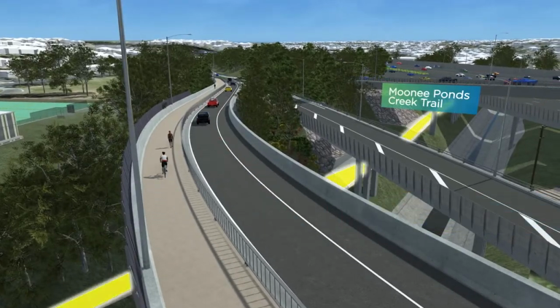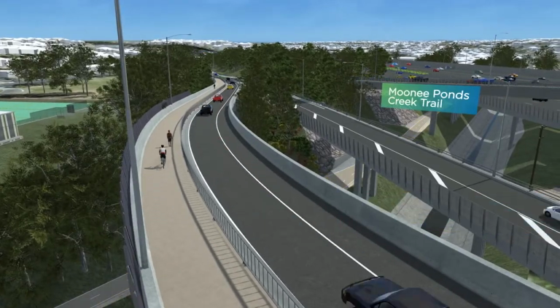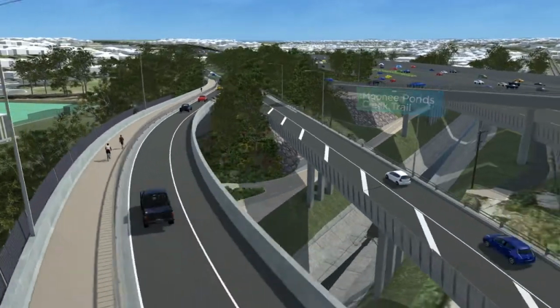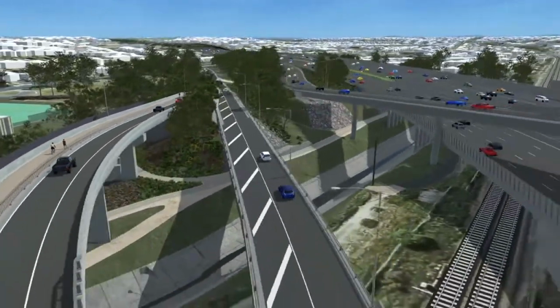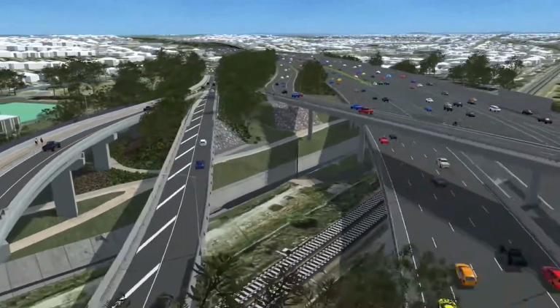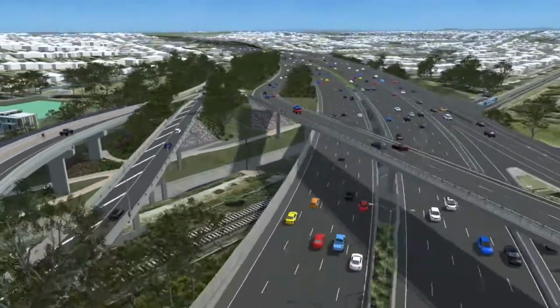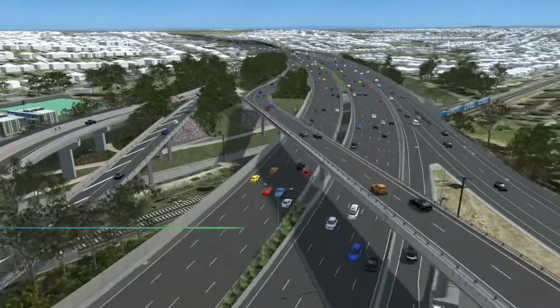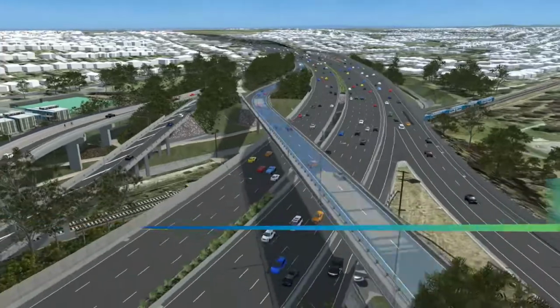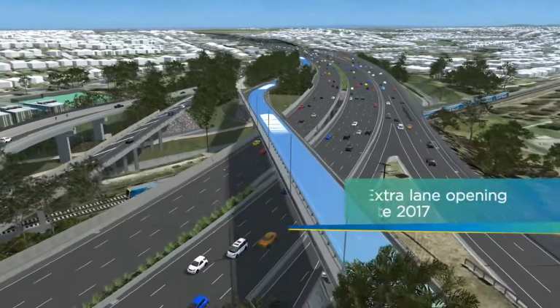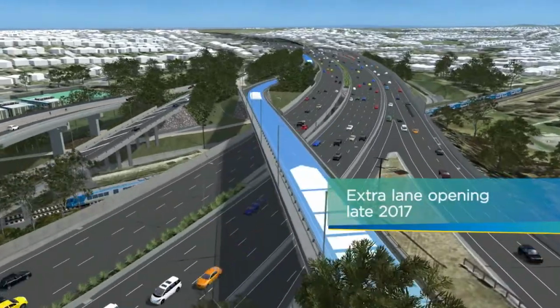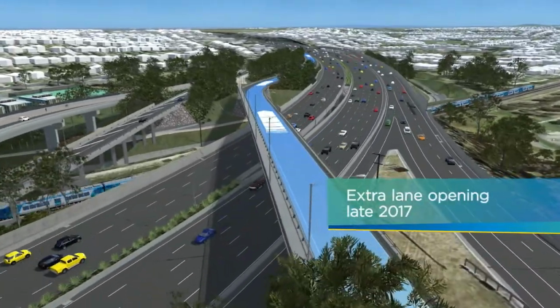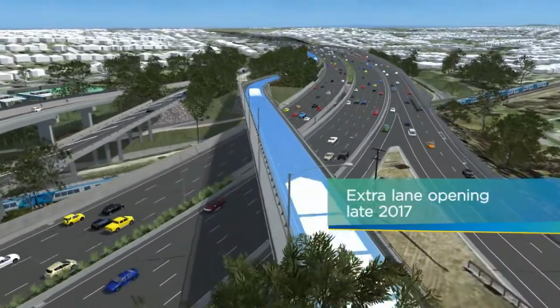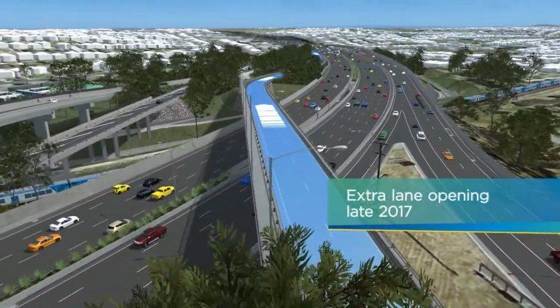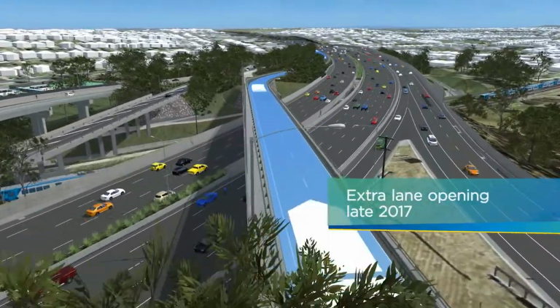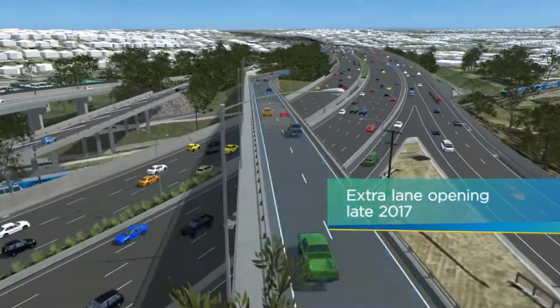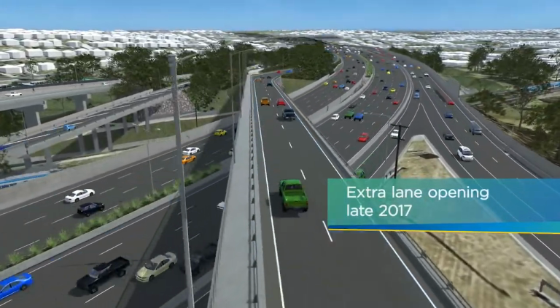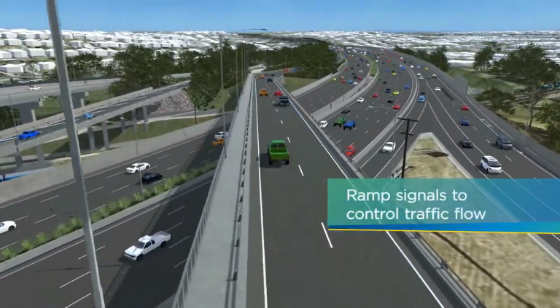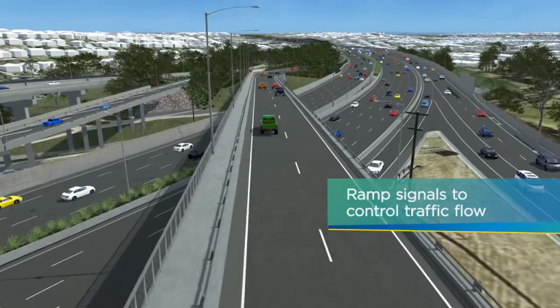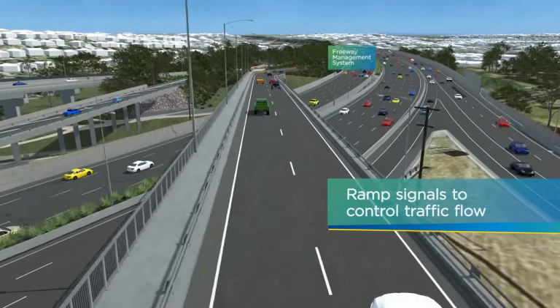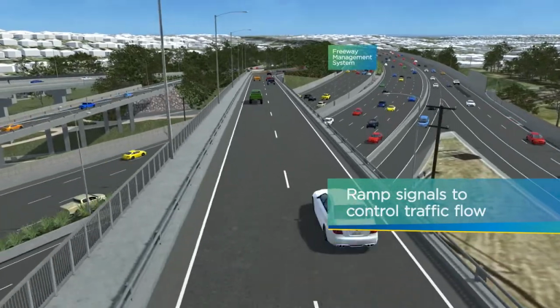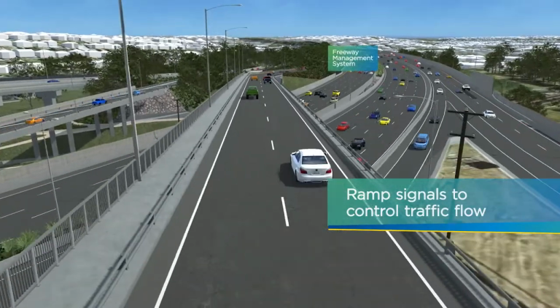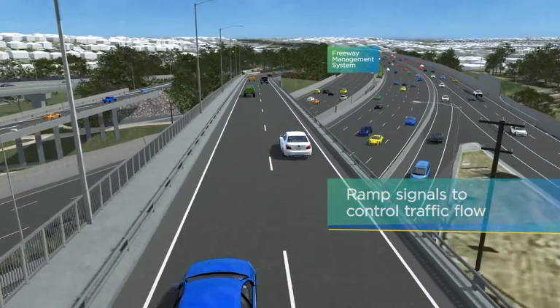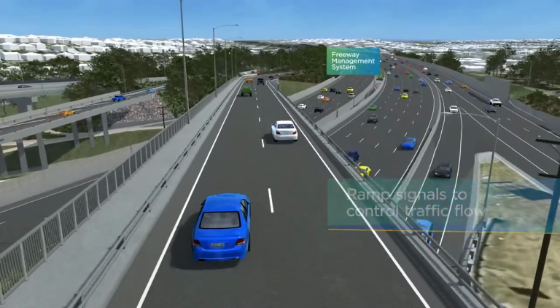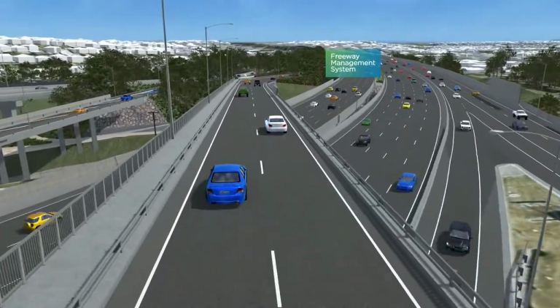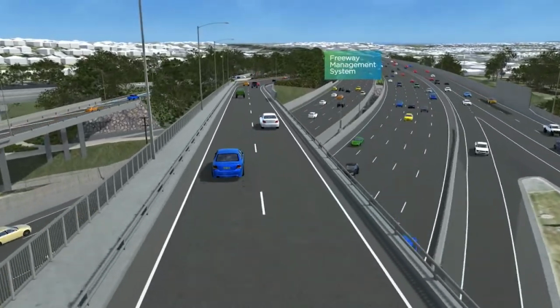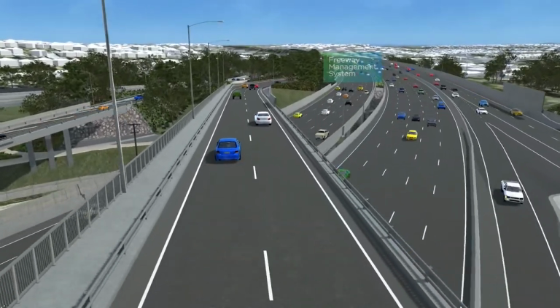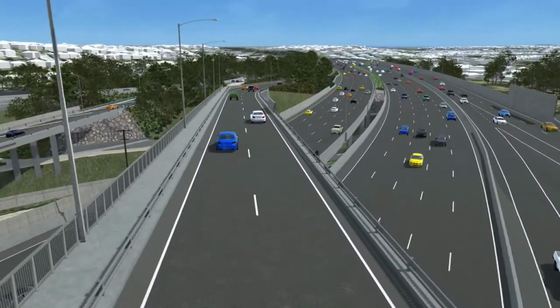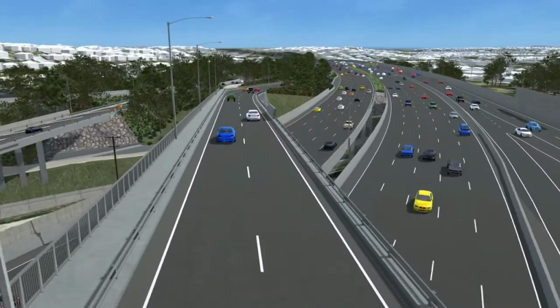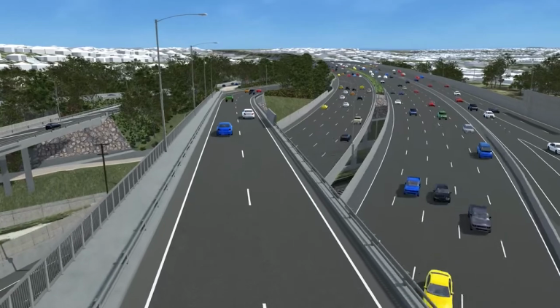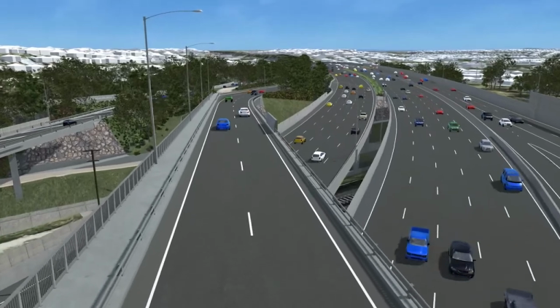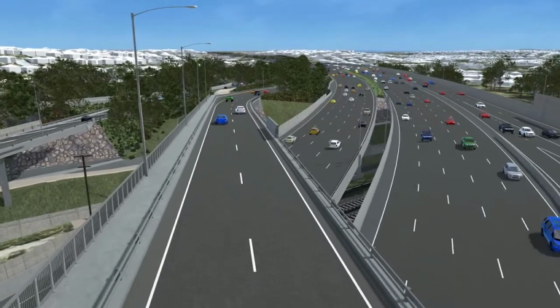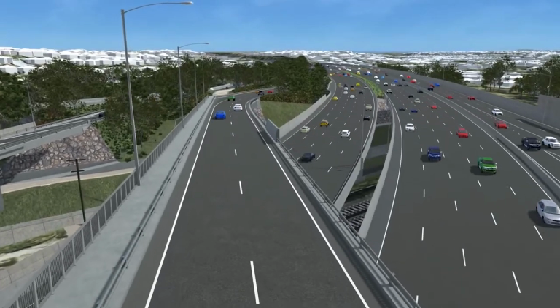As works continue, the existing bridge will be converted into a dedicated two-lane entry ramp onto the freeway, and a new freeway management system will be switched on. This will mean a smoother run onto the freeway and less queuing on Bell Street.